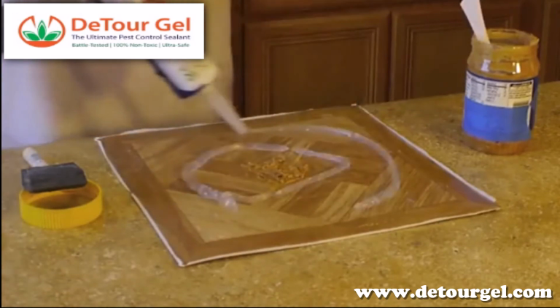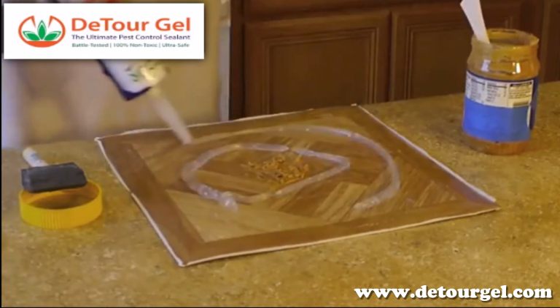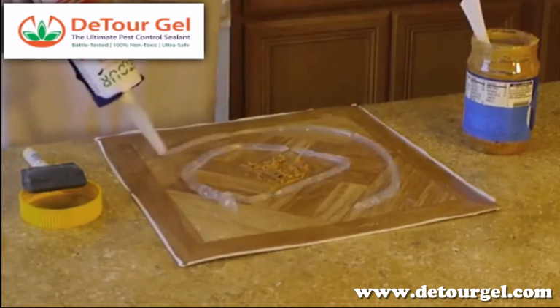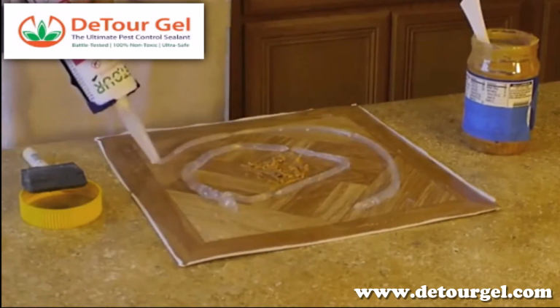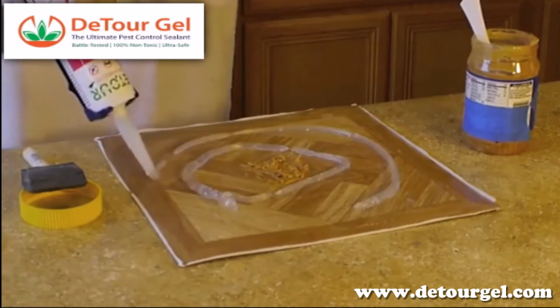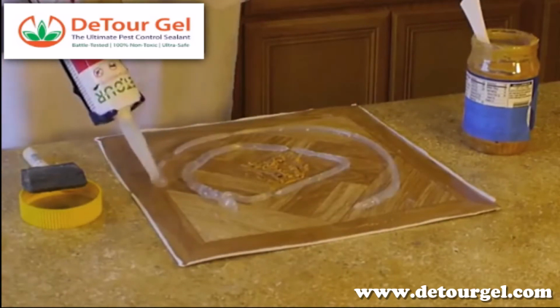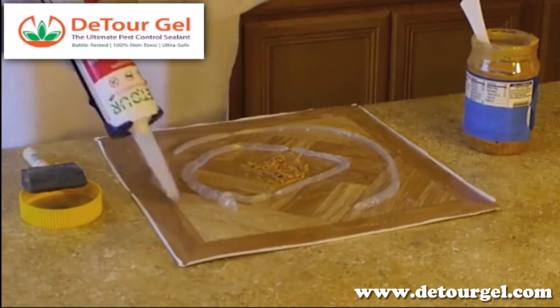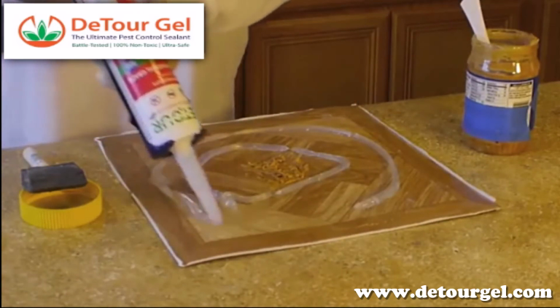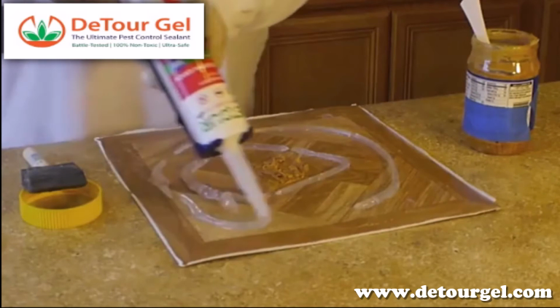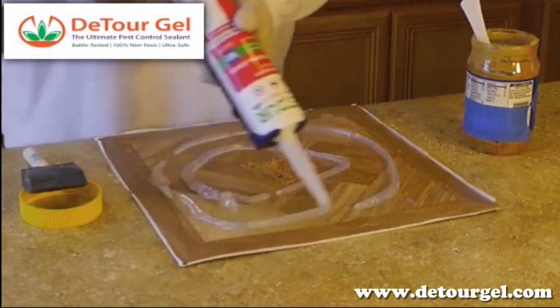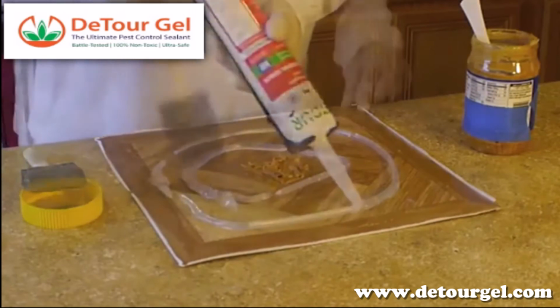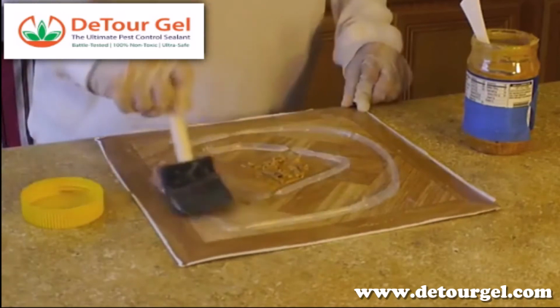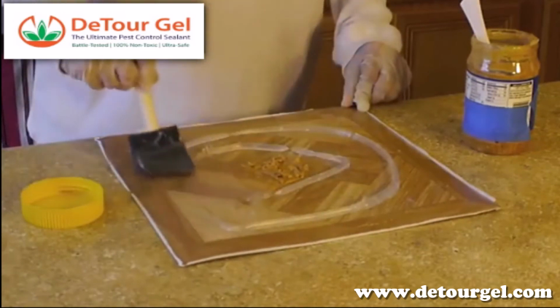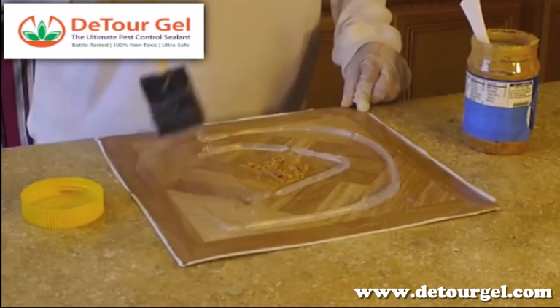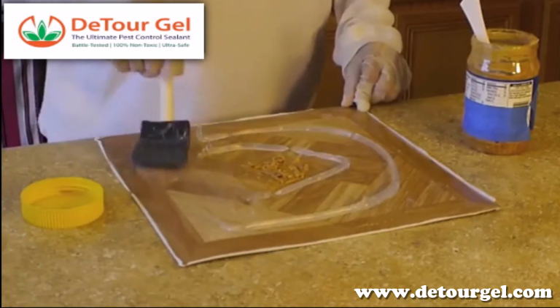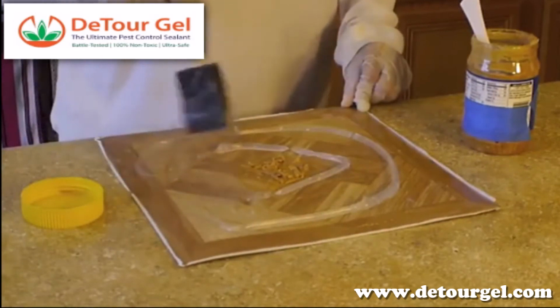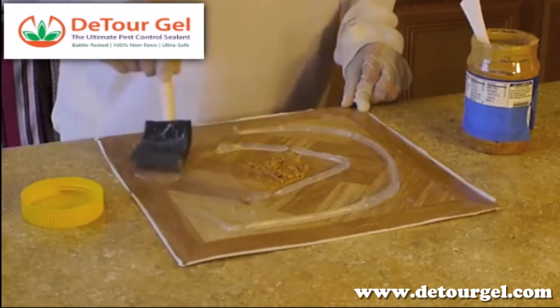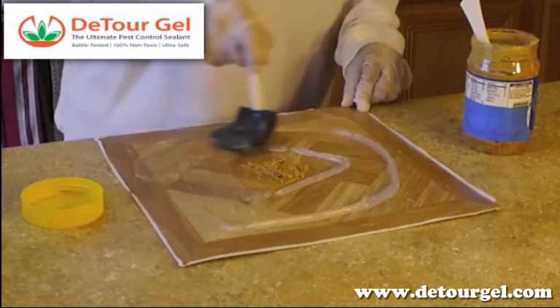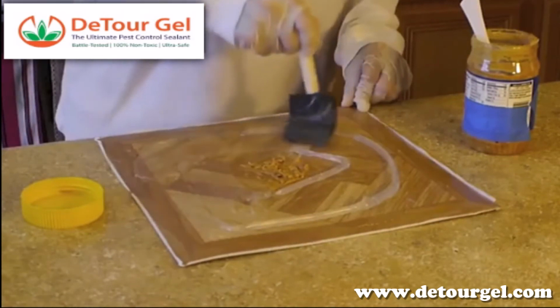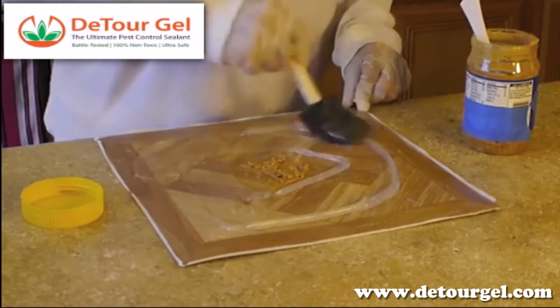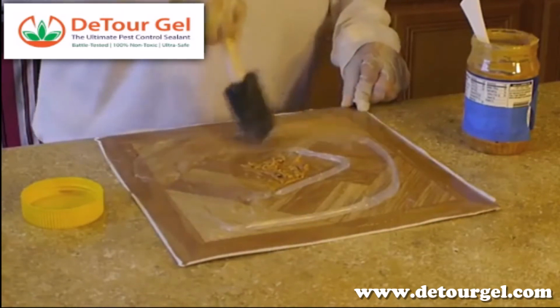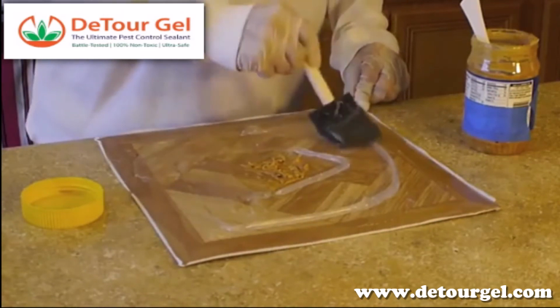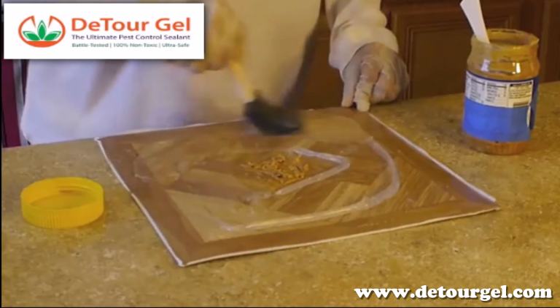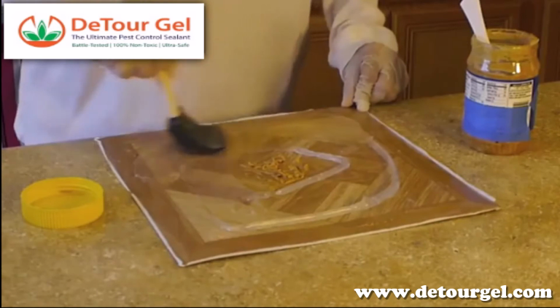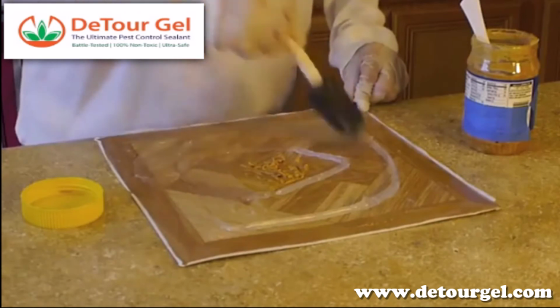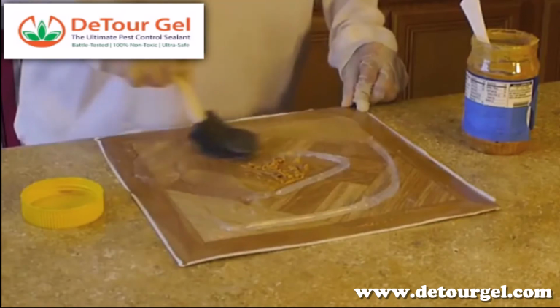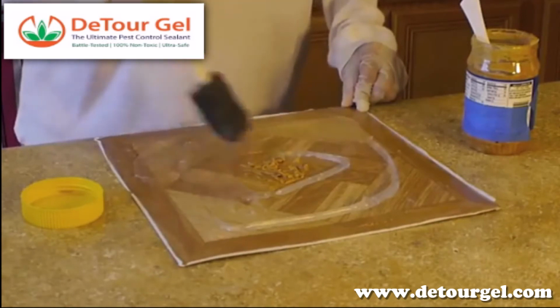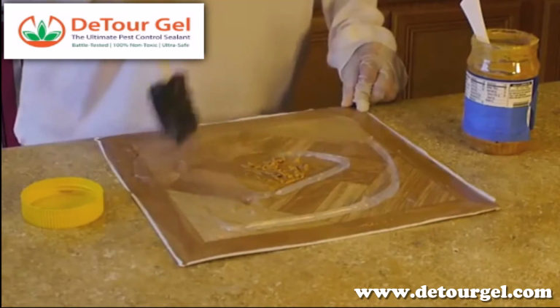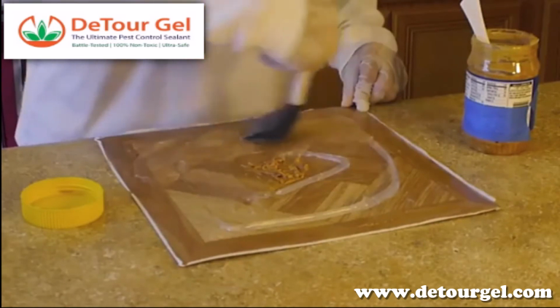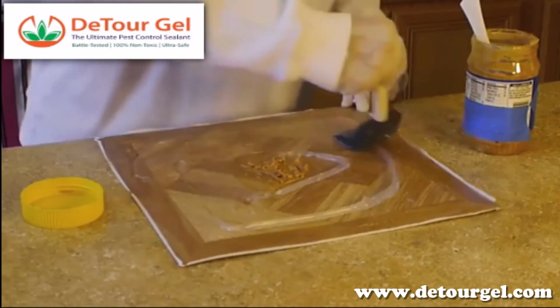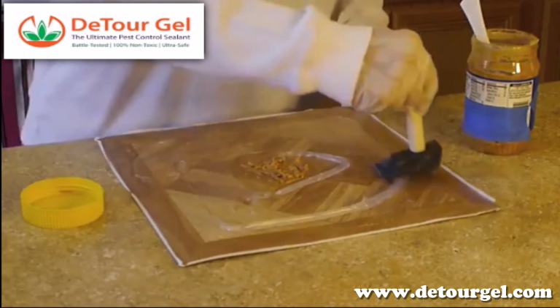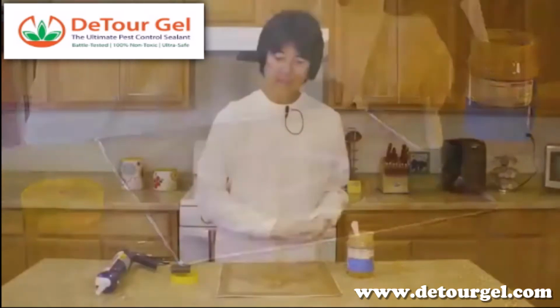Then you're going to spread the gel — the Detour rodent and insect gel — spread it with a paintbrush, smooth against the tile, so that your peanut butter and your gel are all one layer.